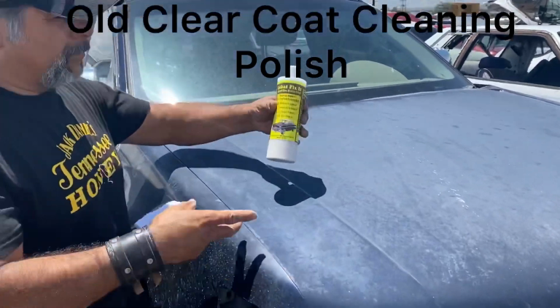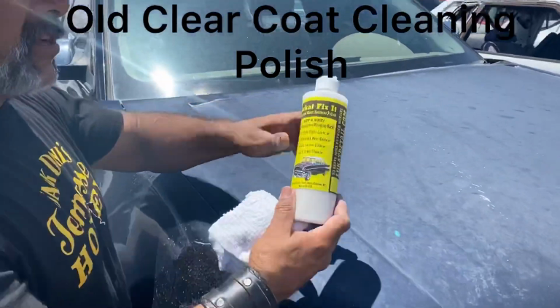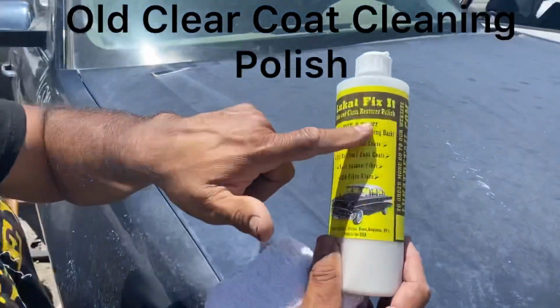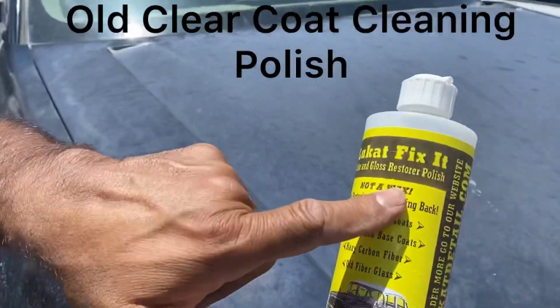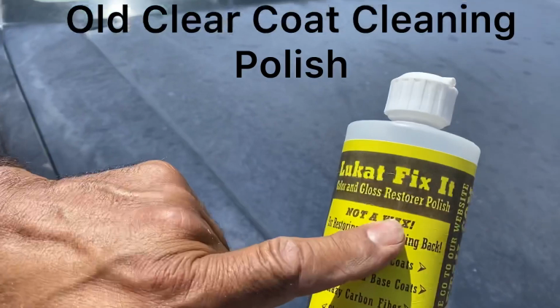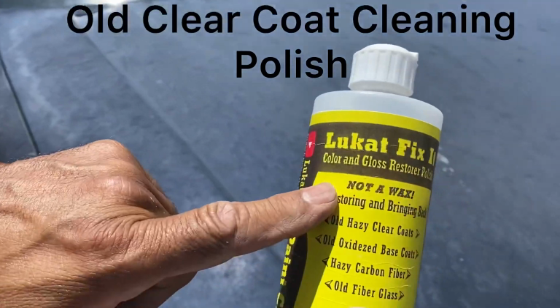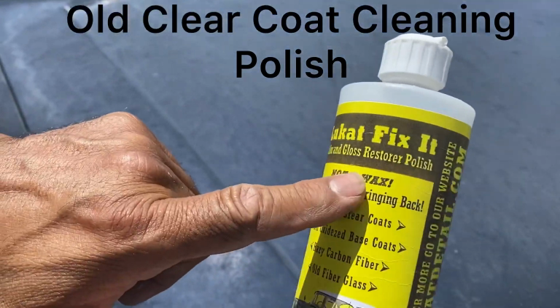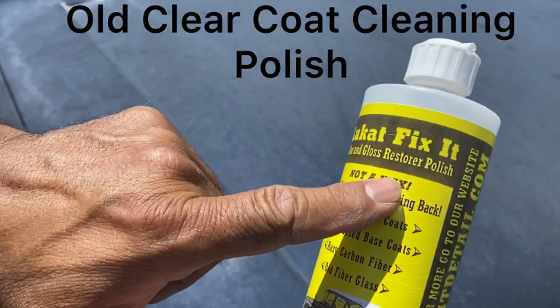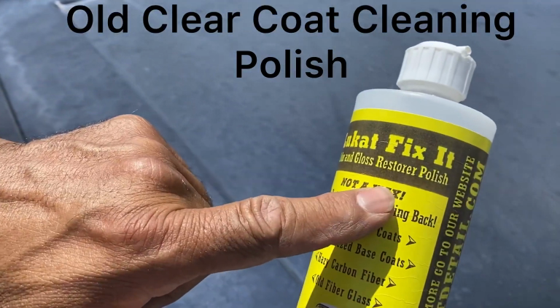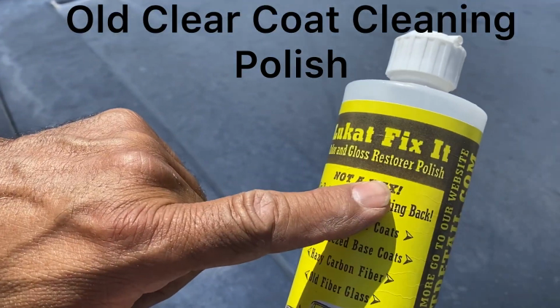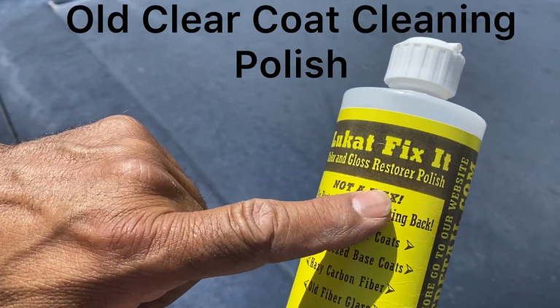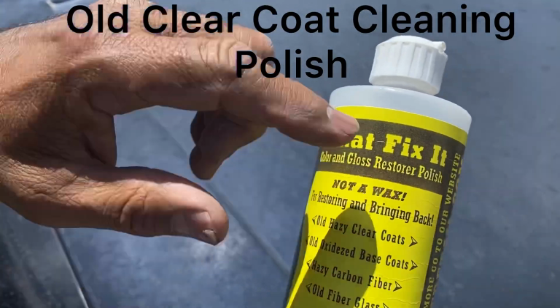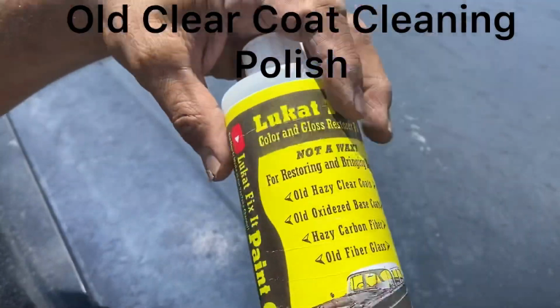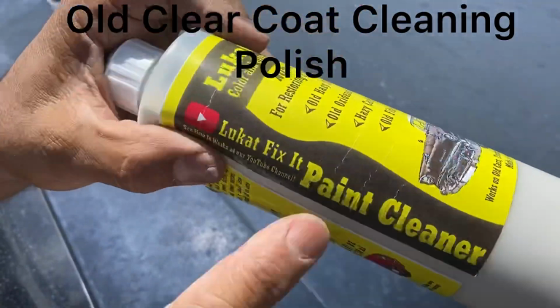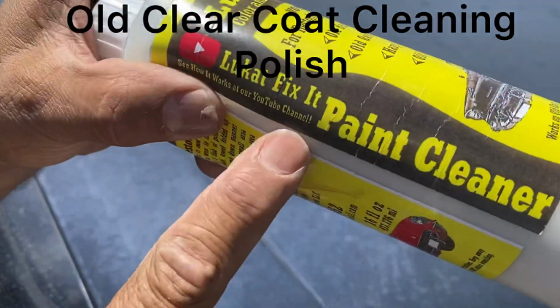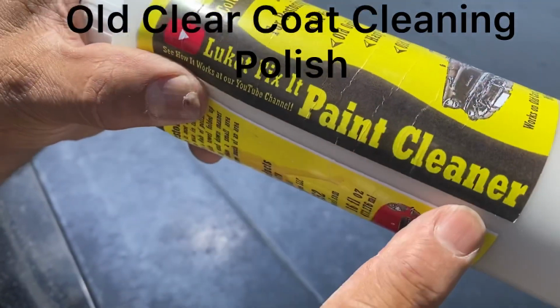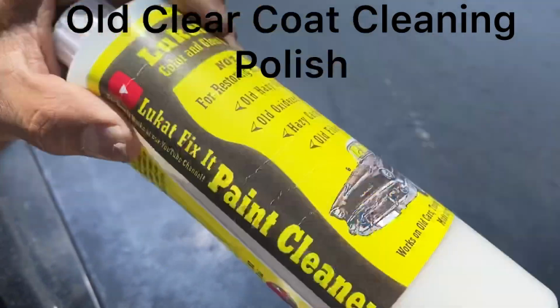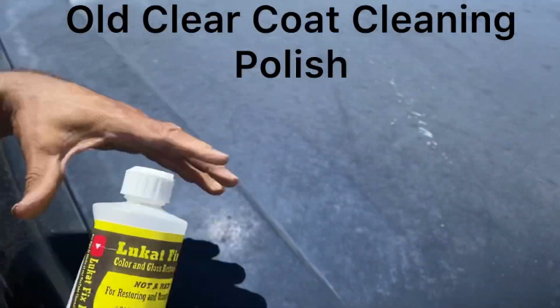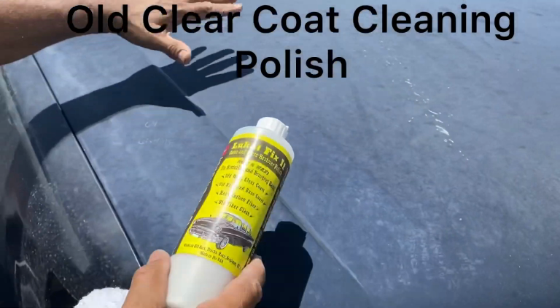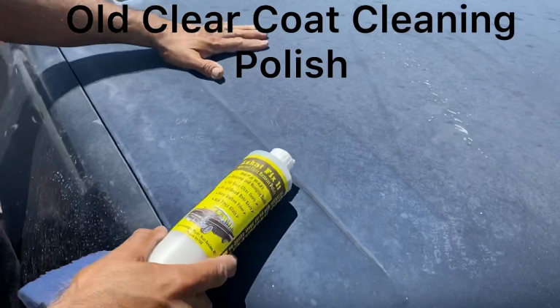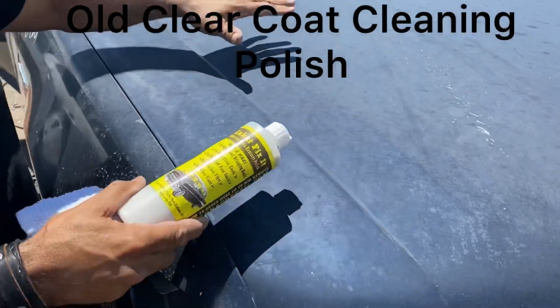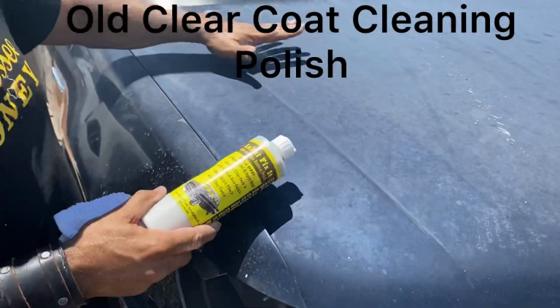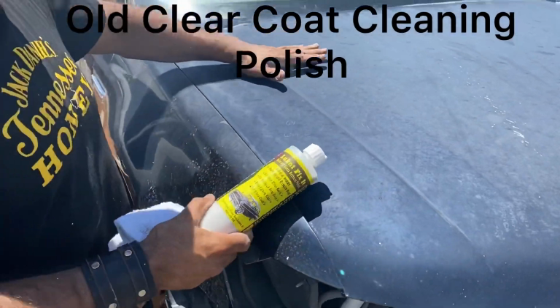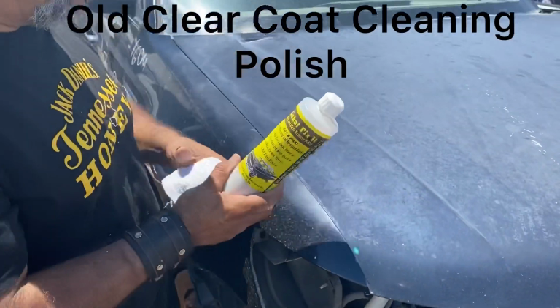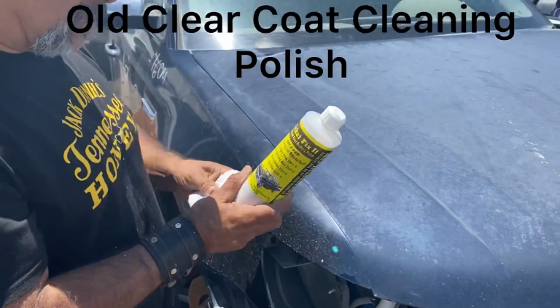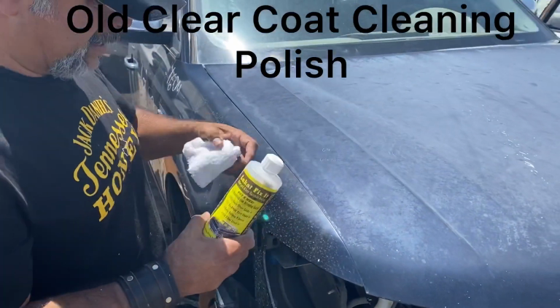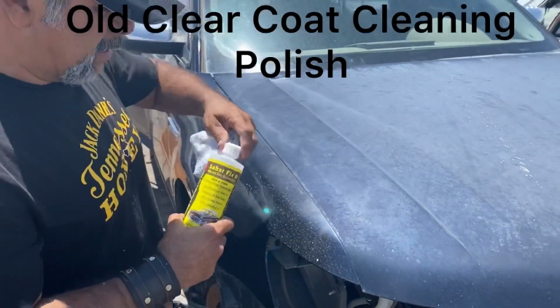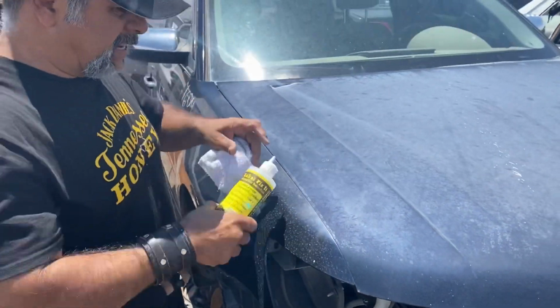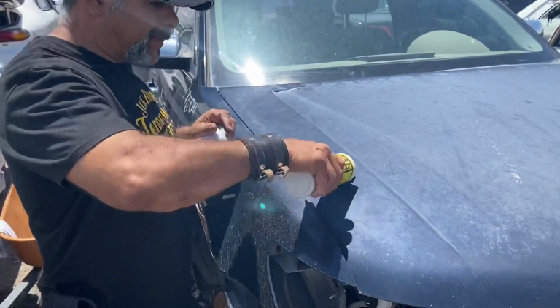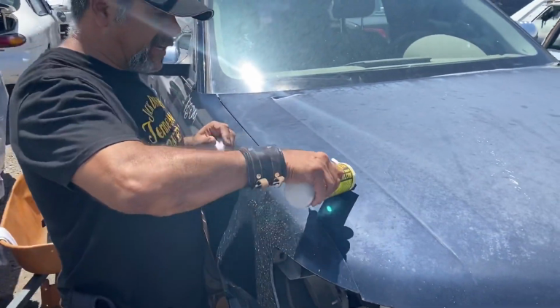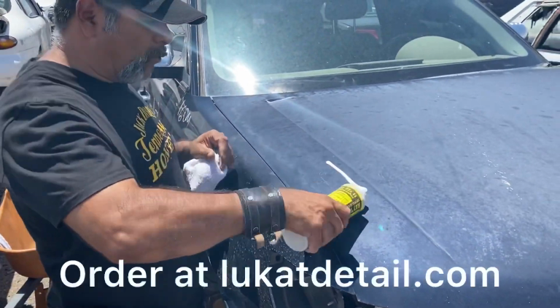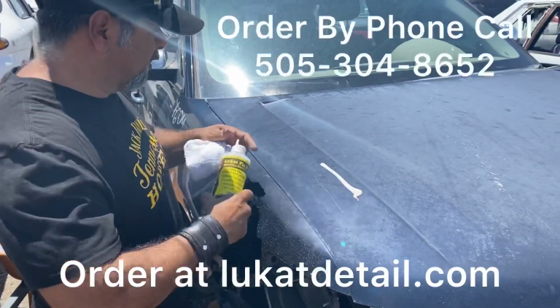I'm going to use the Luquaf Fix-It Color and Gloss Restorer Polish. This is a paint cleaner and this is an oxidized paint job. It needs to be cleaned, not waxed.